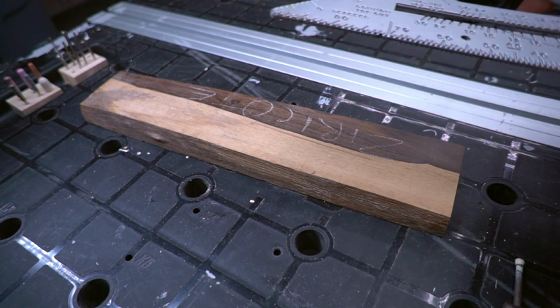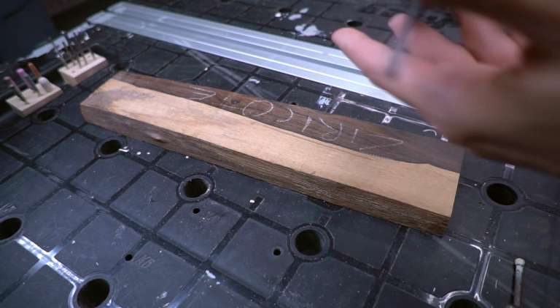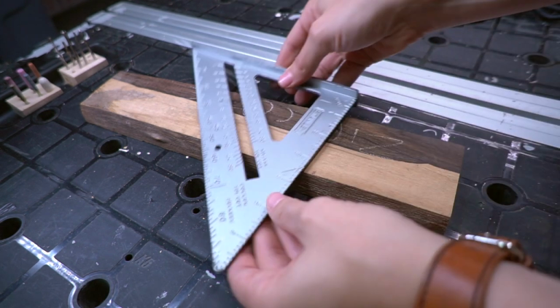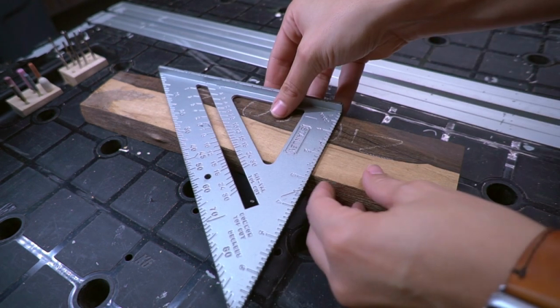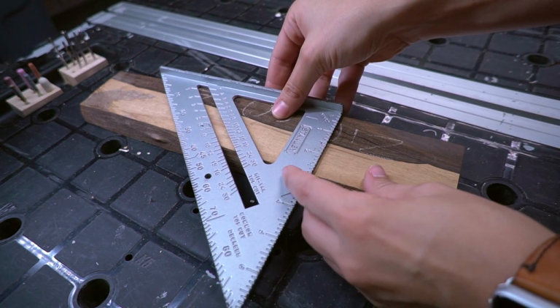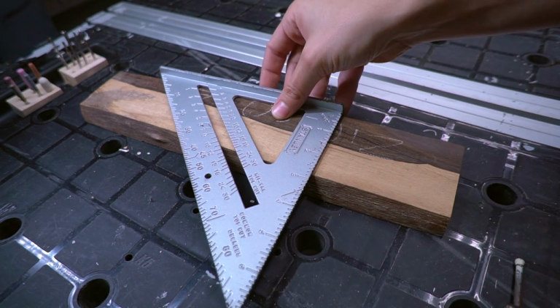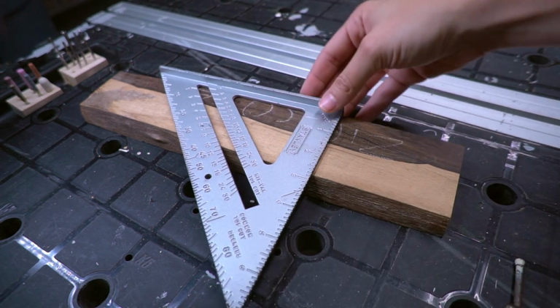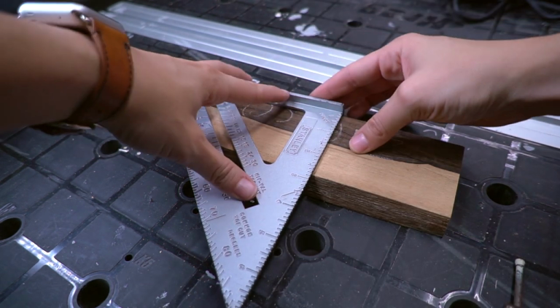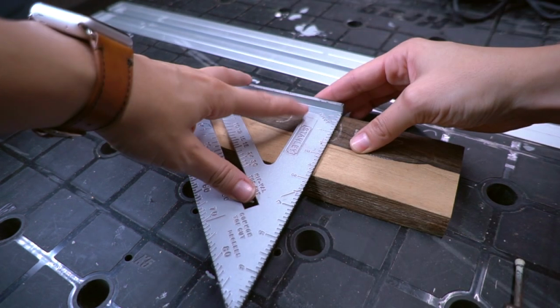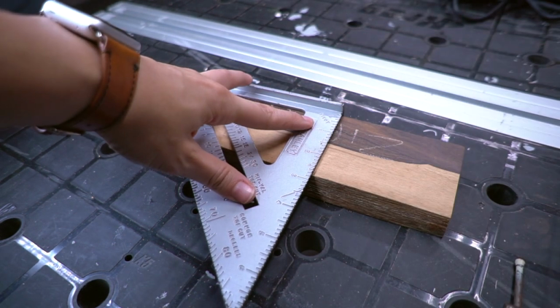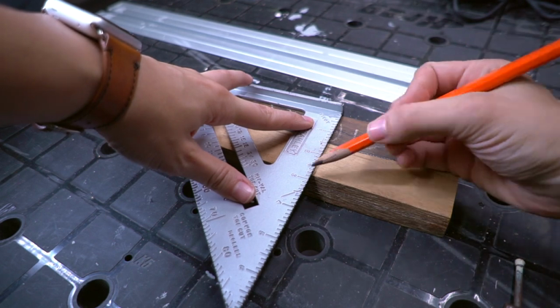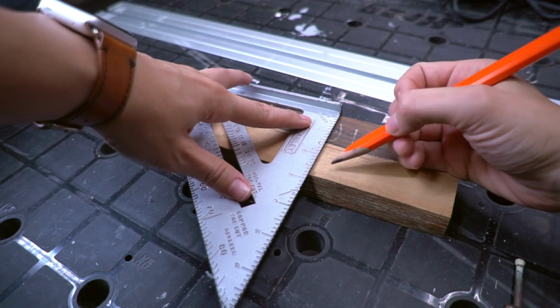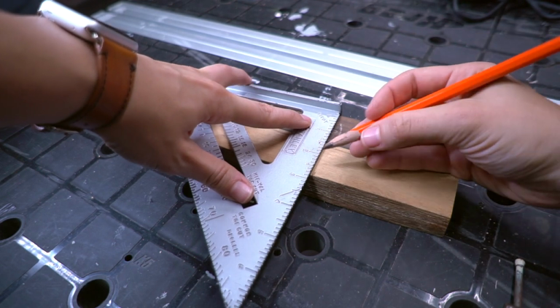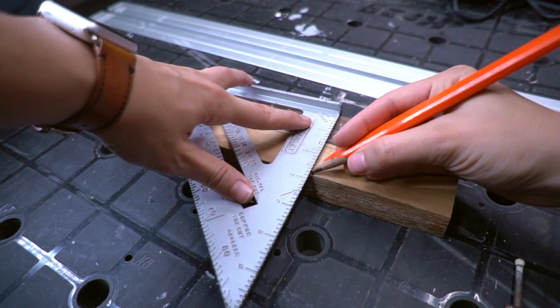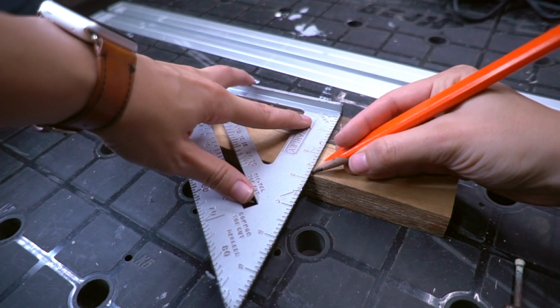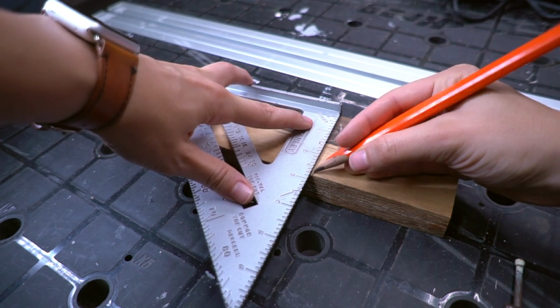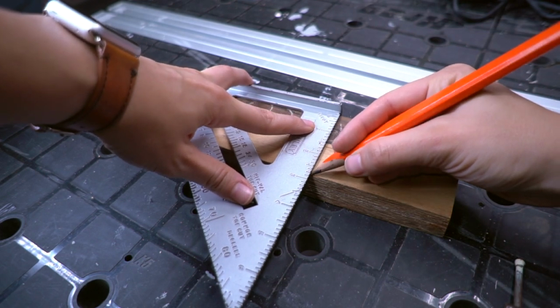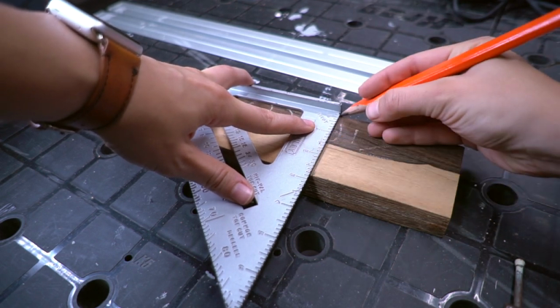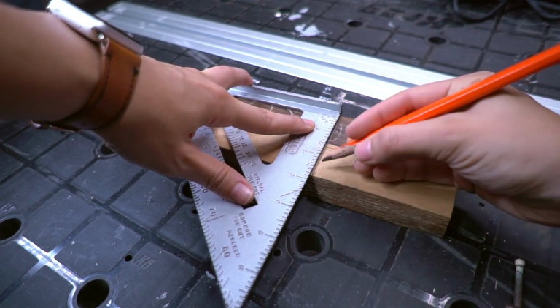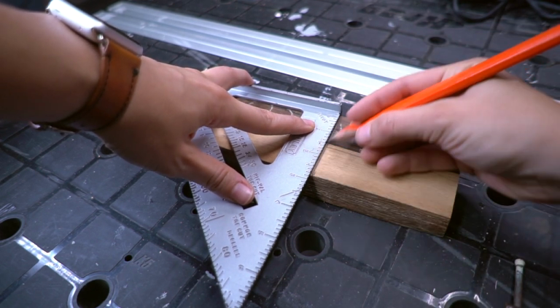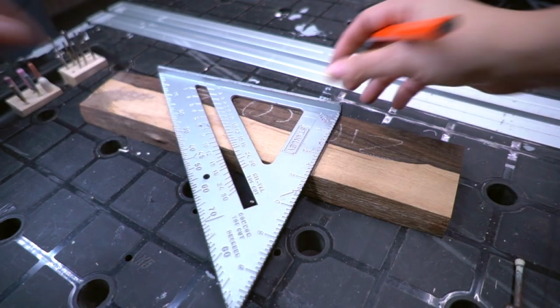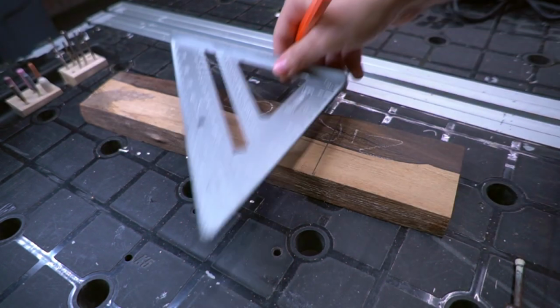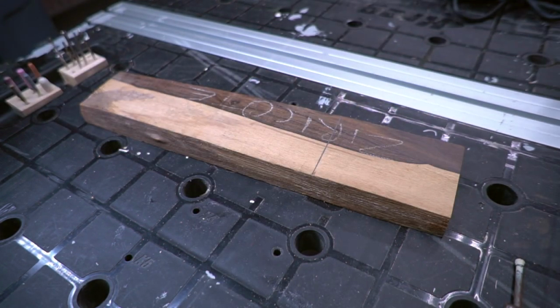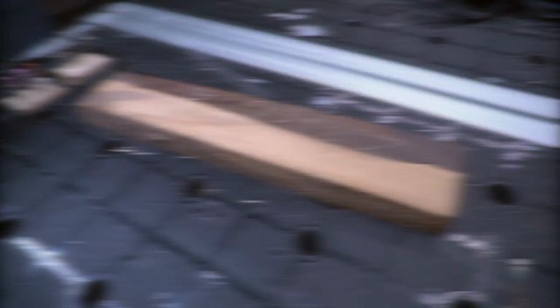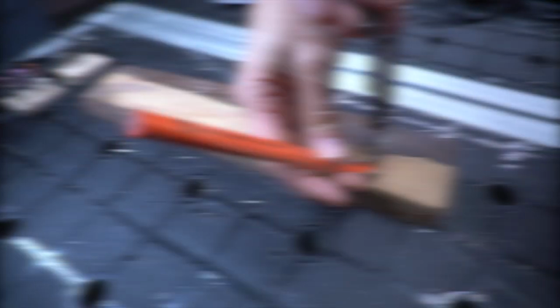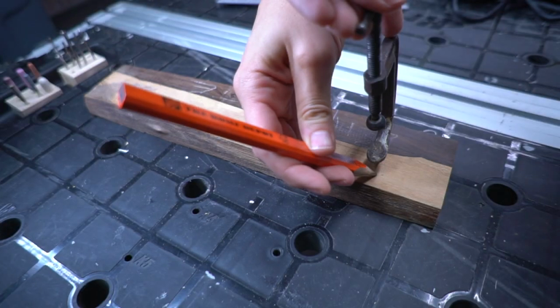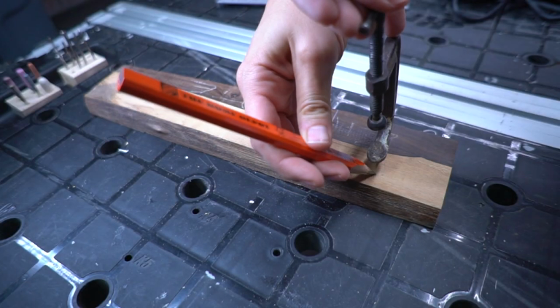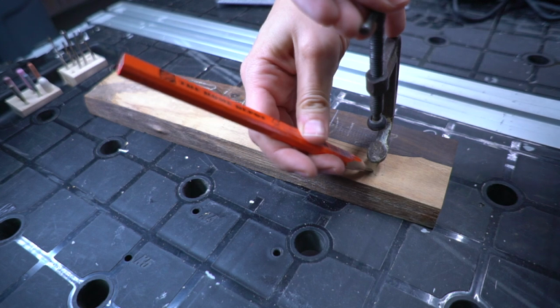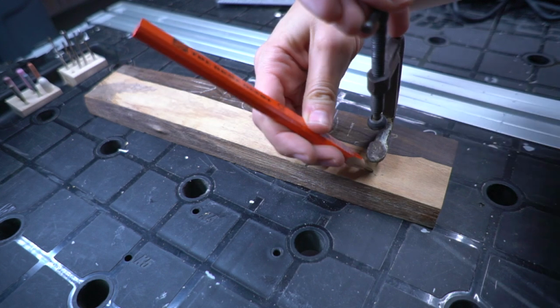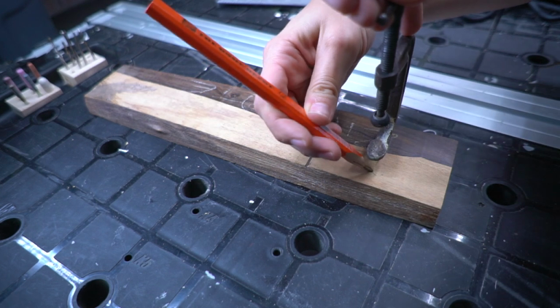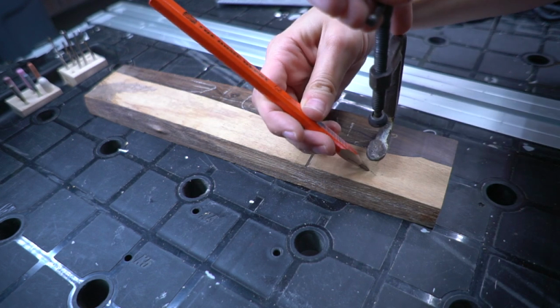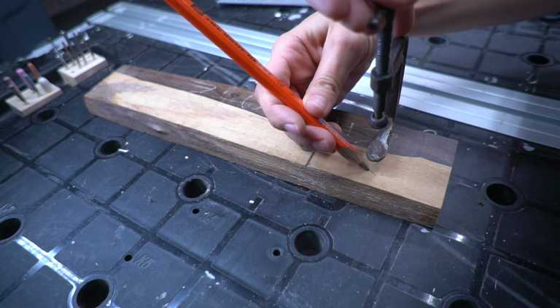Start by marking where you're going to cut the scrap wood, then make a rough outline of where the clamp will be placed.